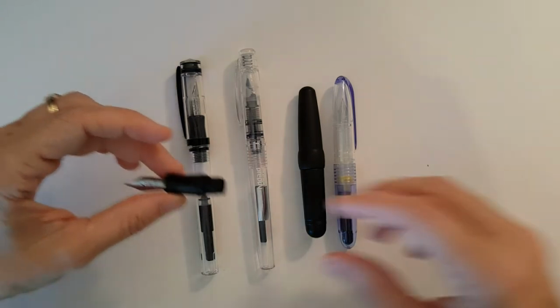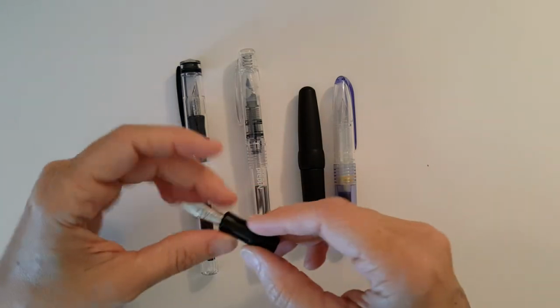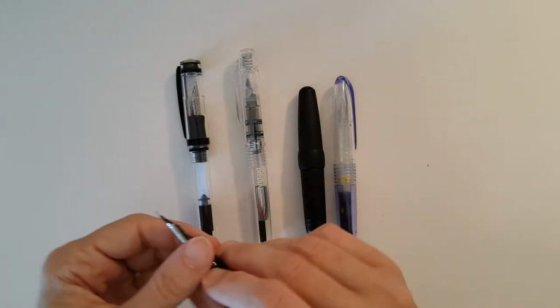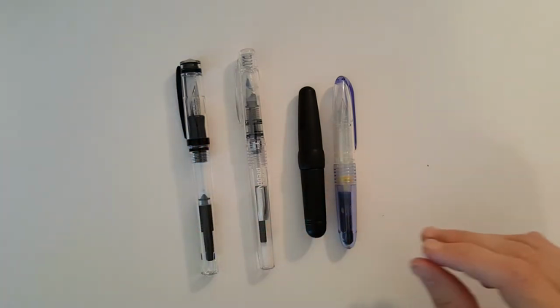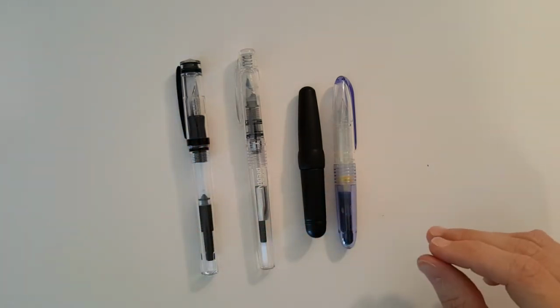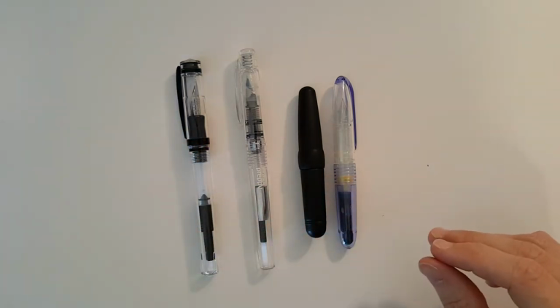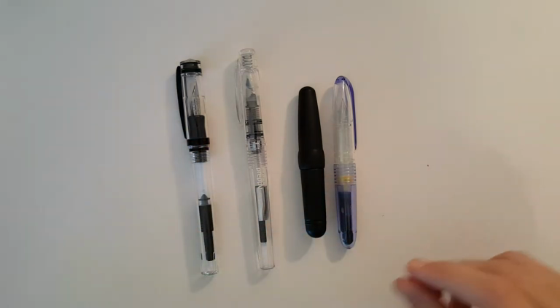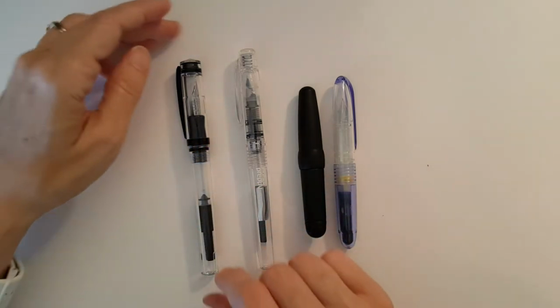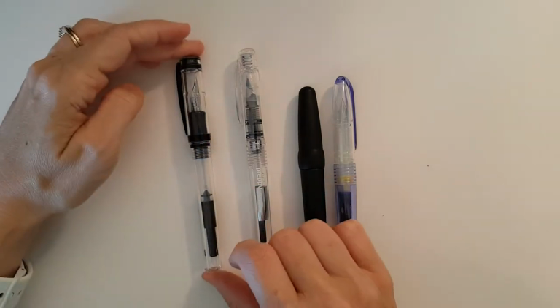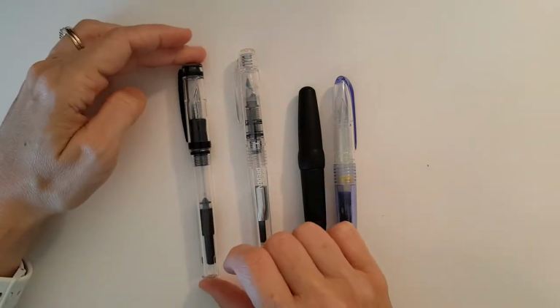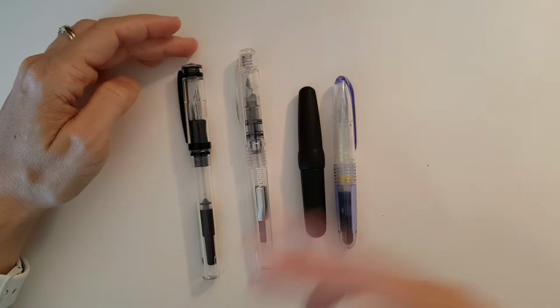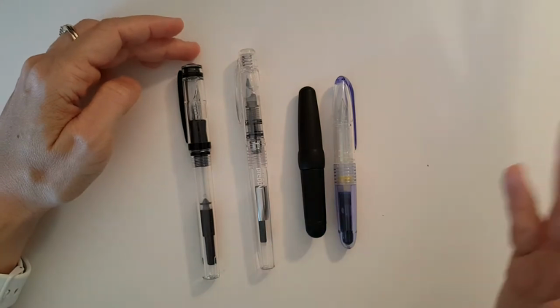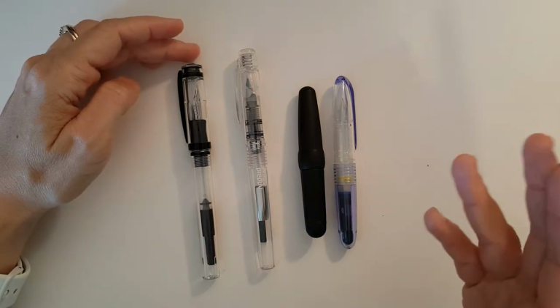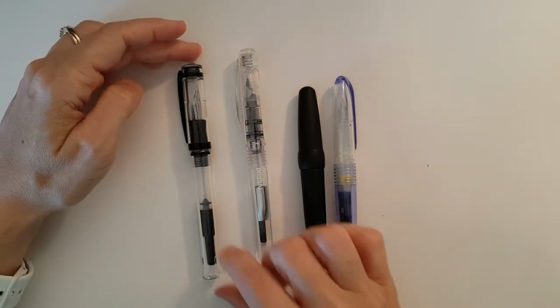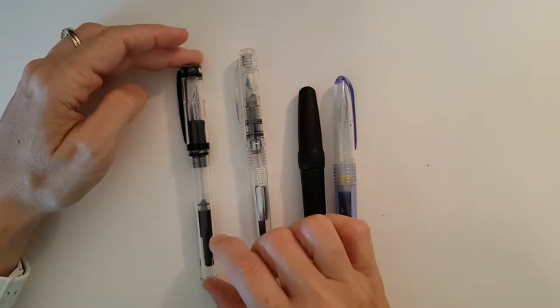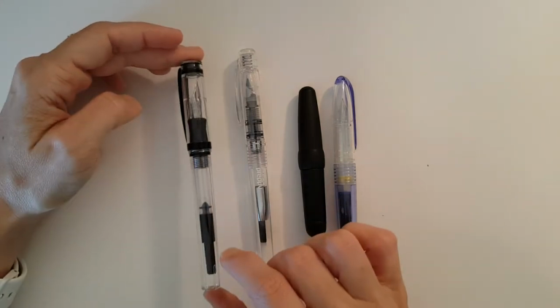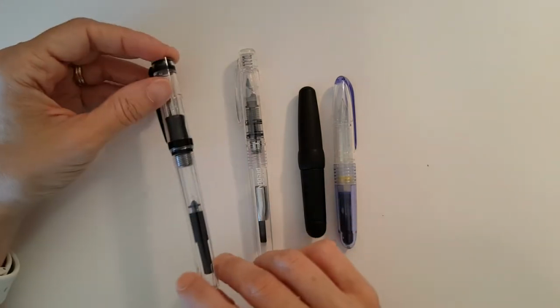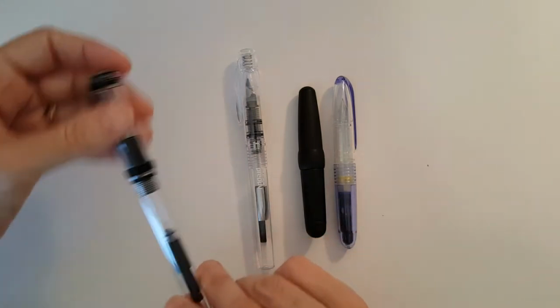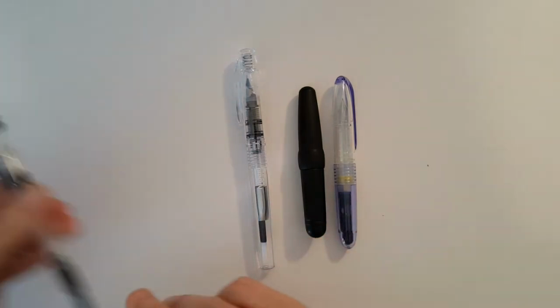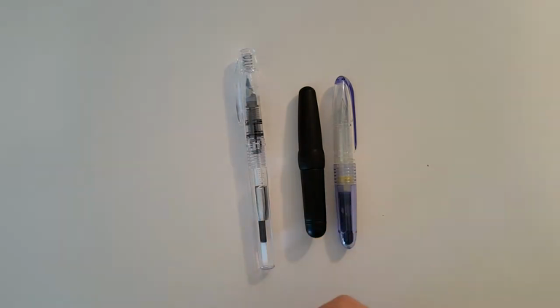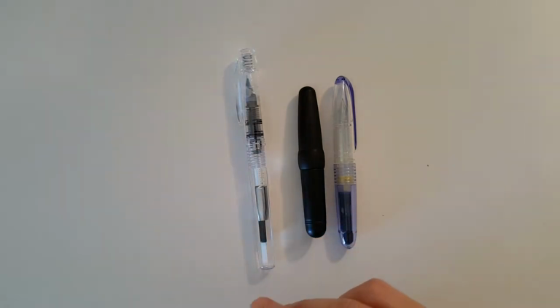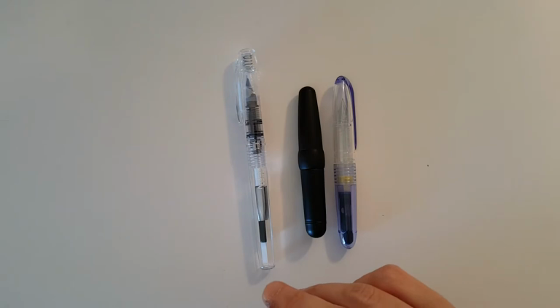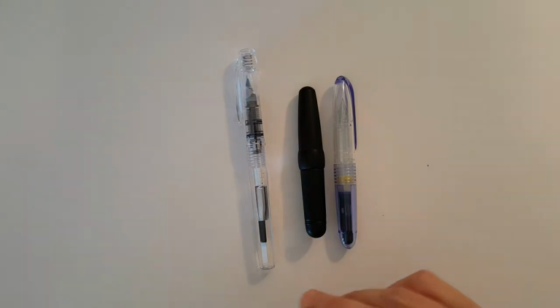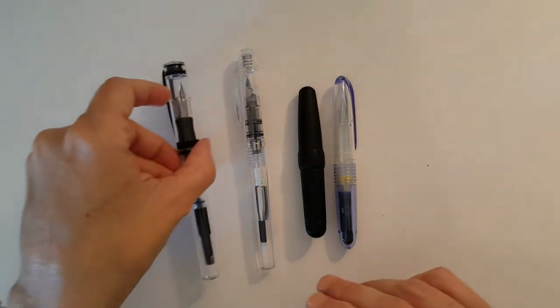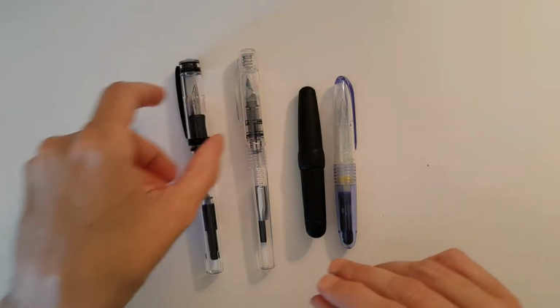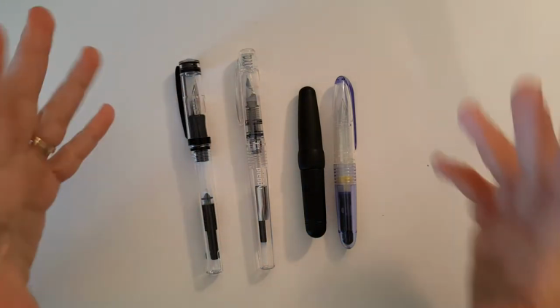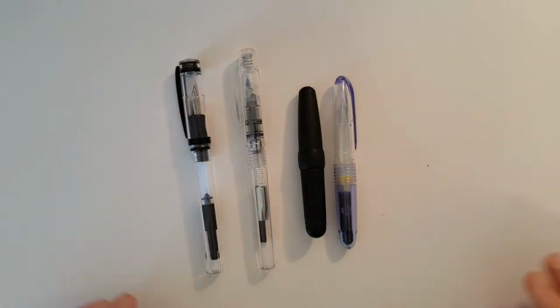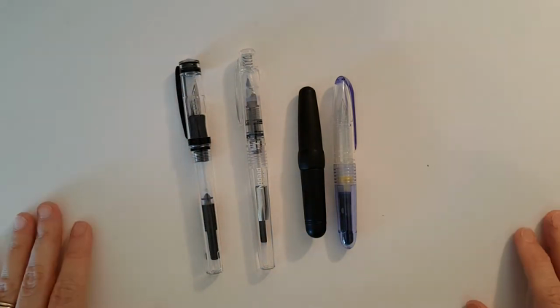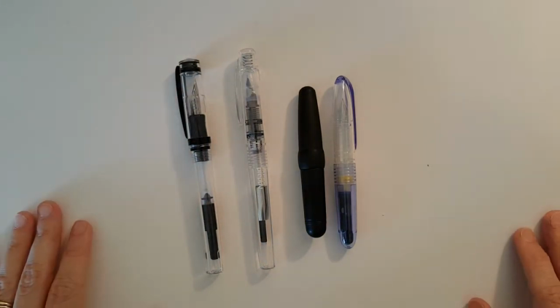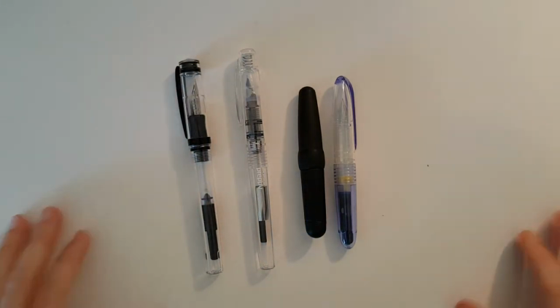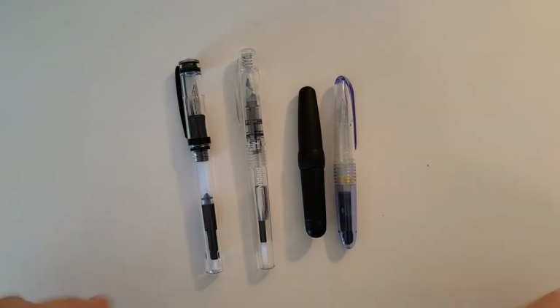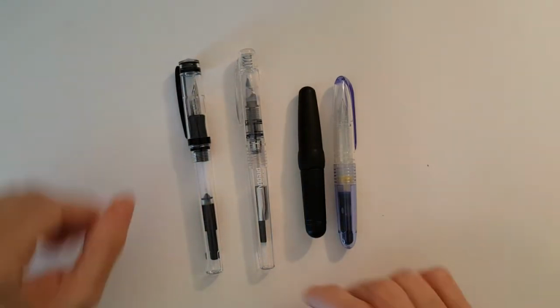So I contacted Goulet Pens again and asked if I could return it. They gave me a store credit and said I didn't have to return the pen, so I didn't have to pay shipping — which was nice. And so I had a store credit.